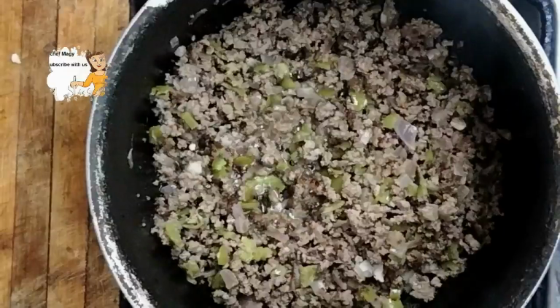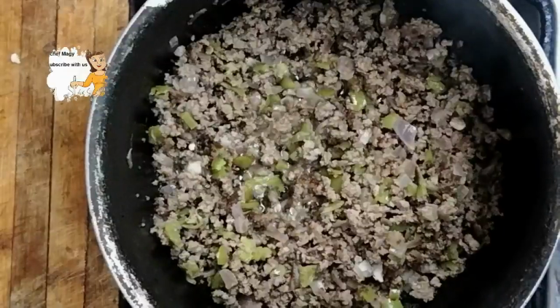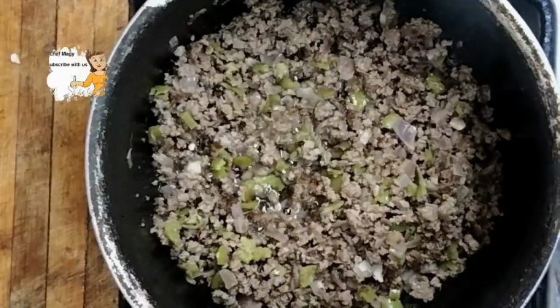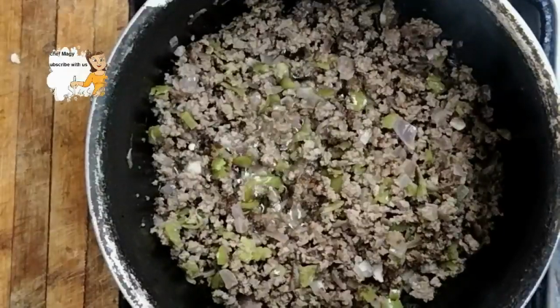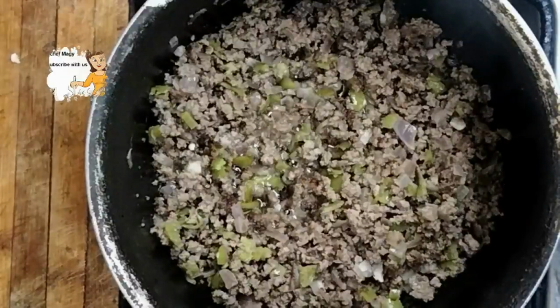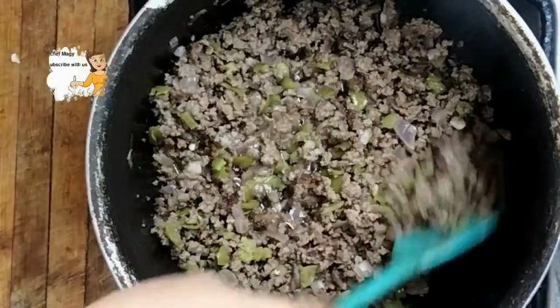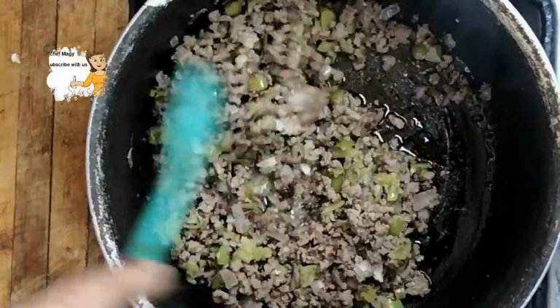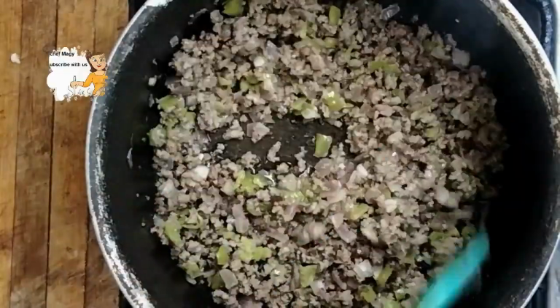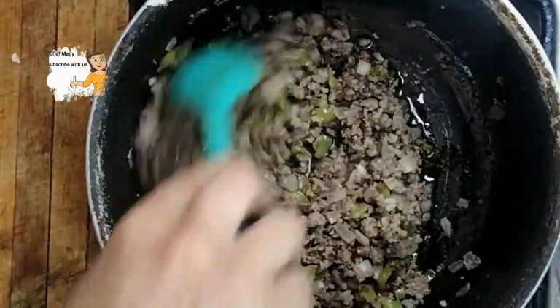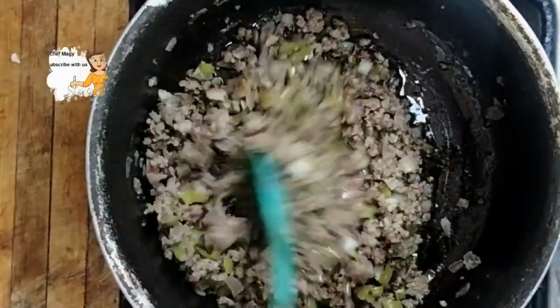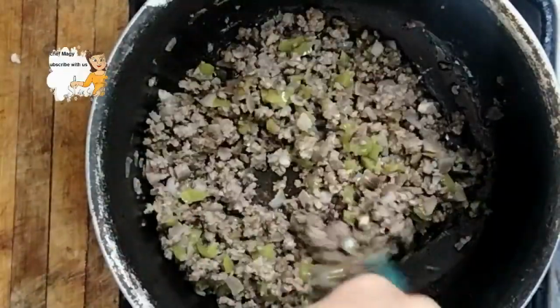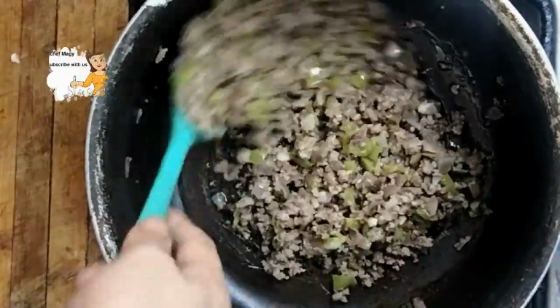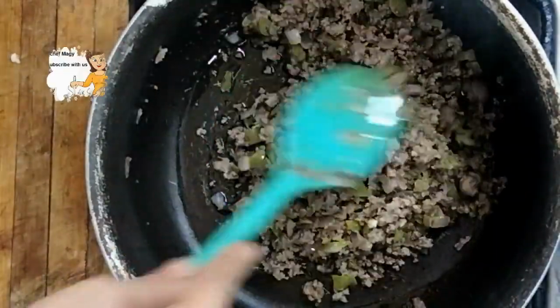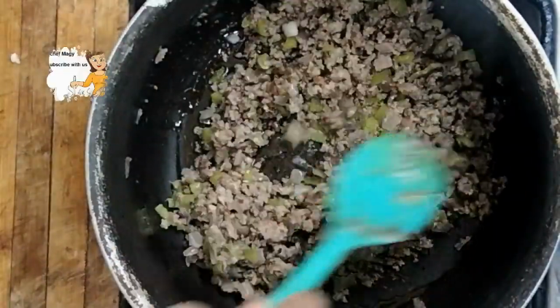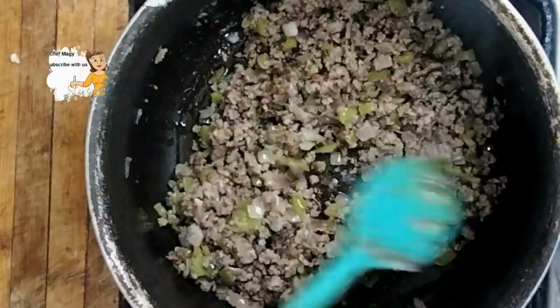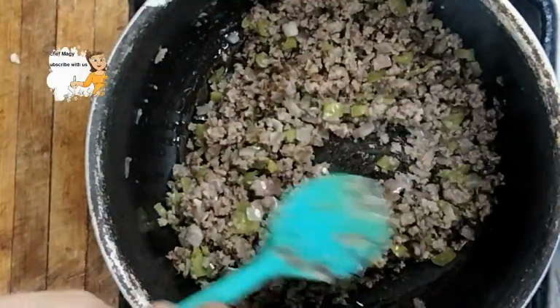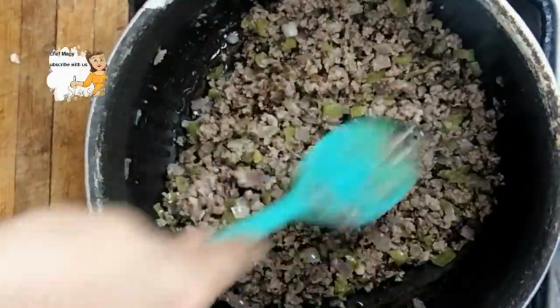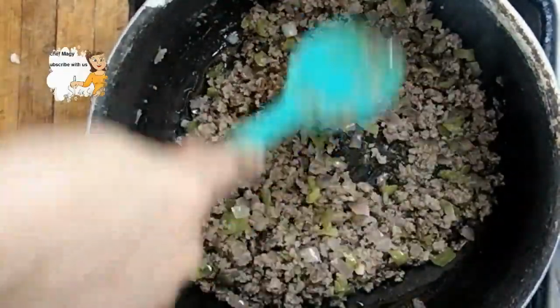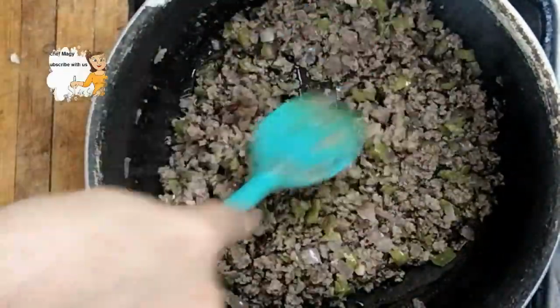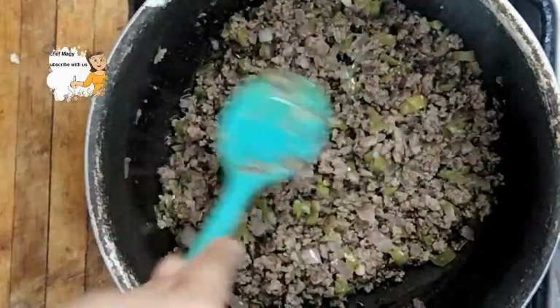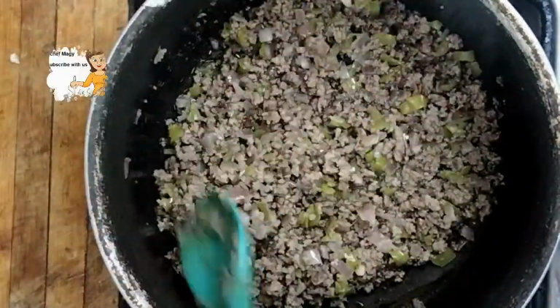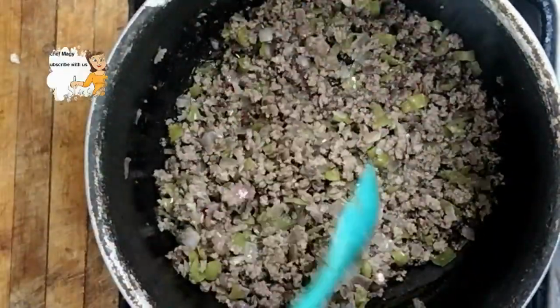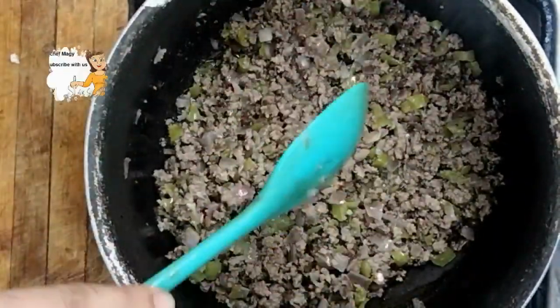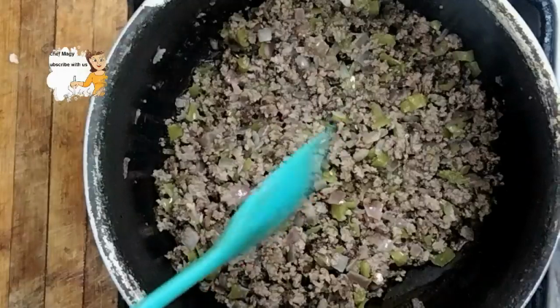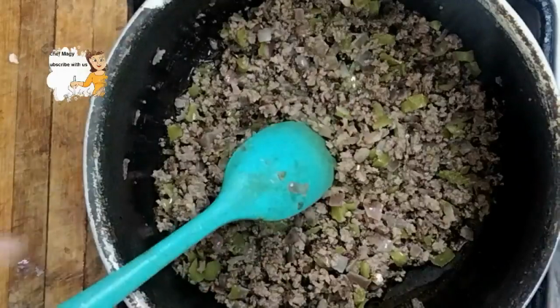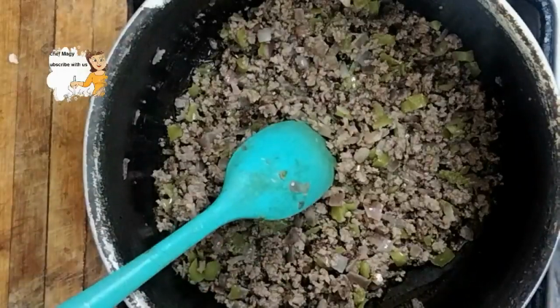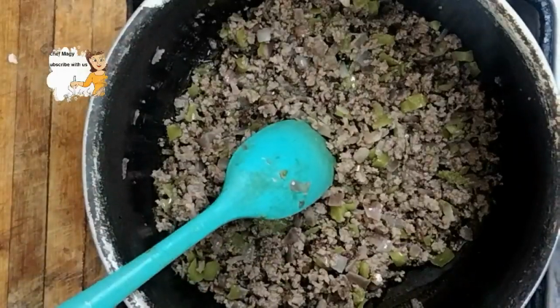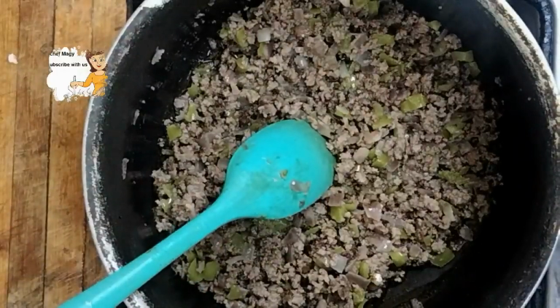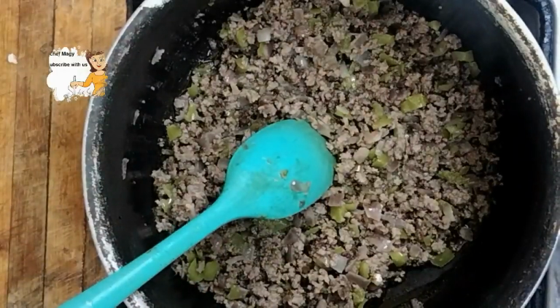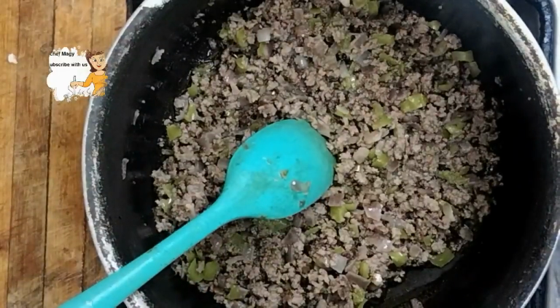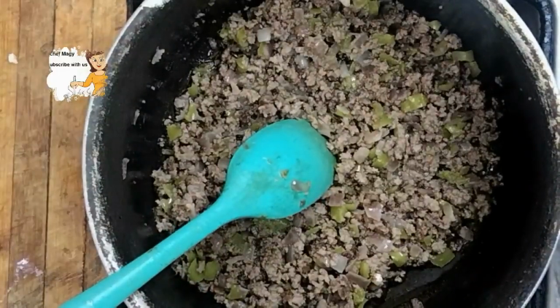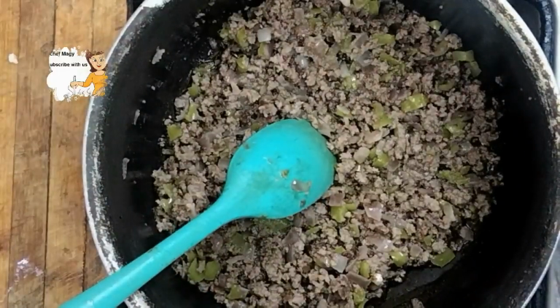I stir until the color of the beef changes. It takes about 10 to 15 minutes on a low flame.